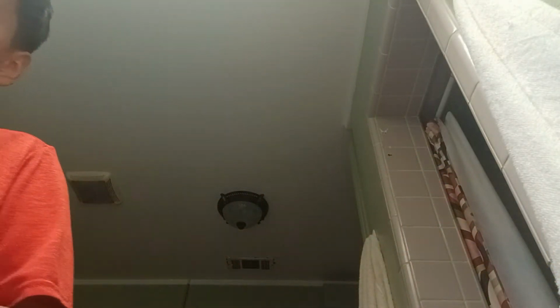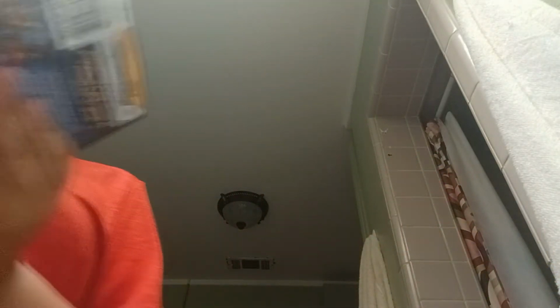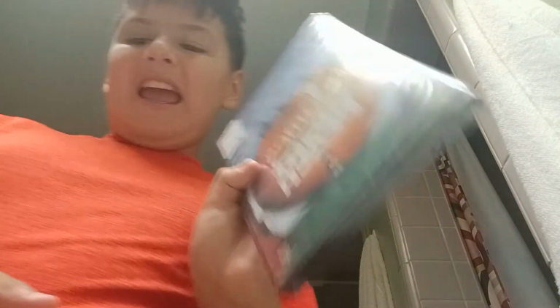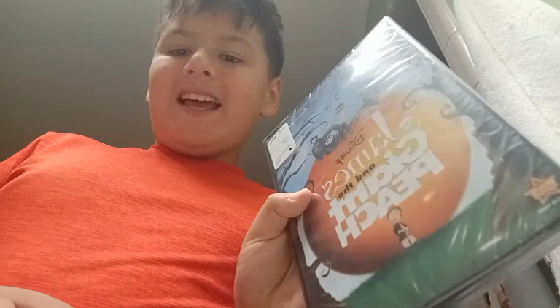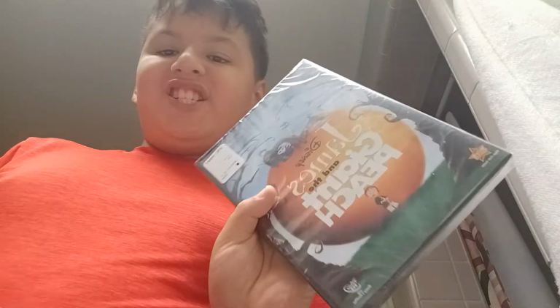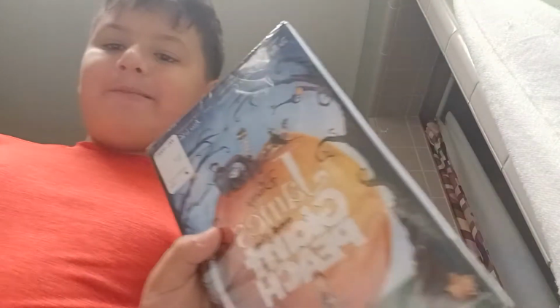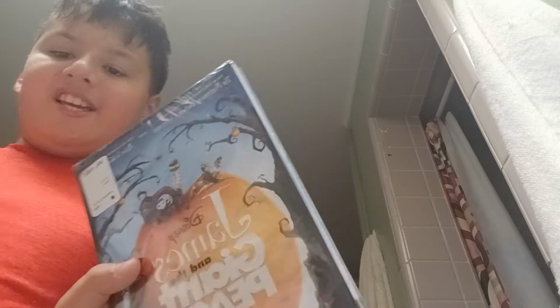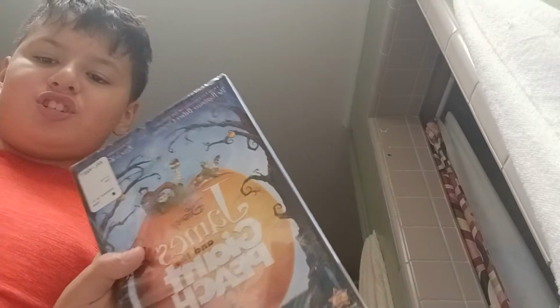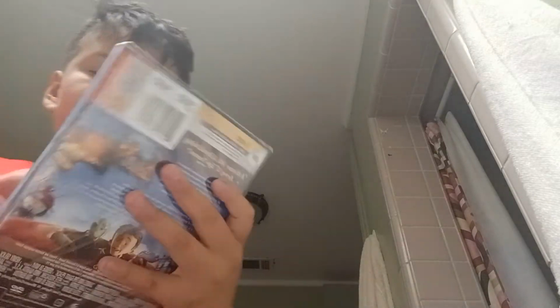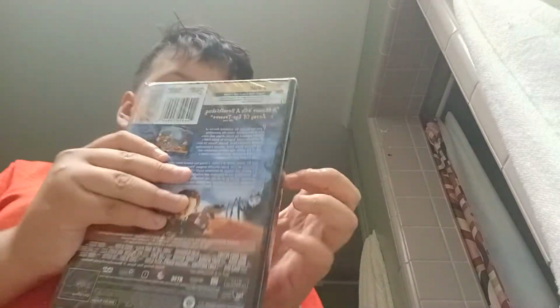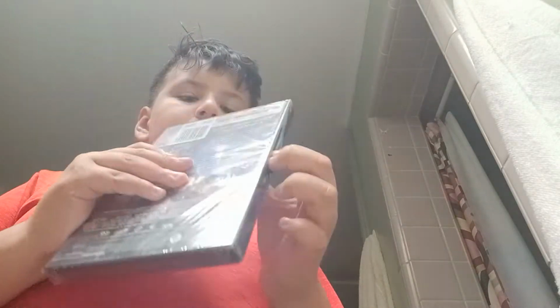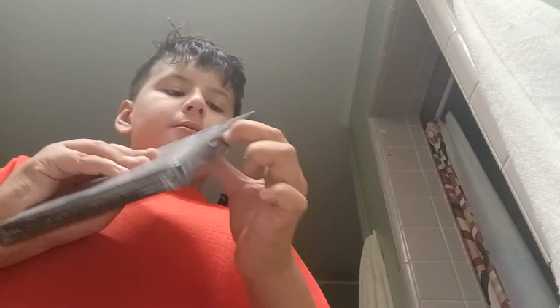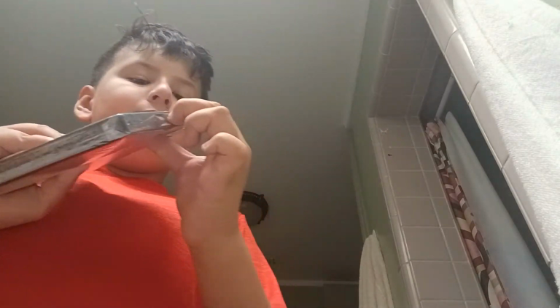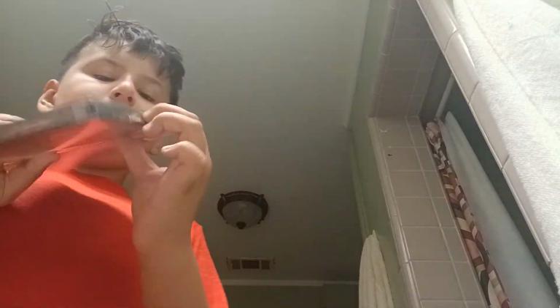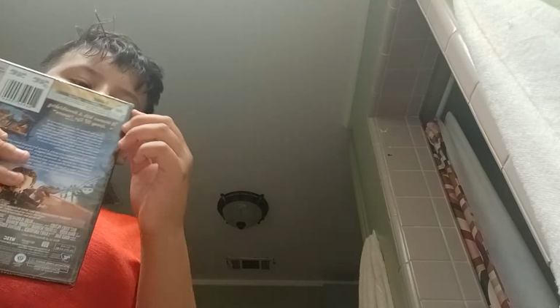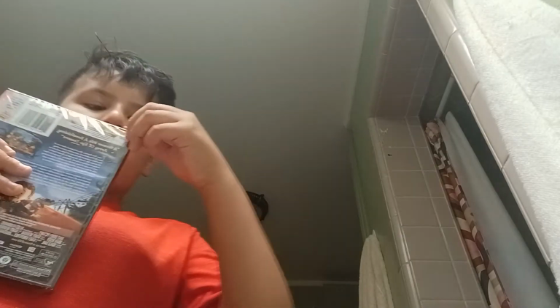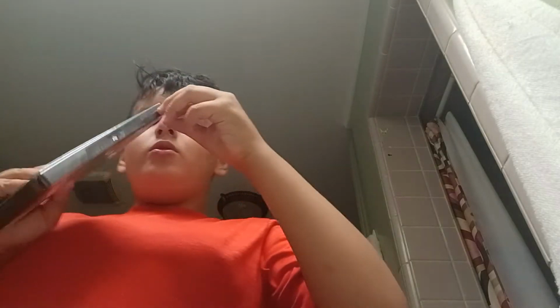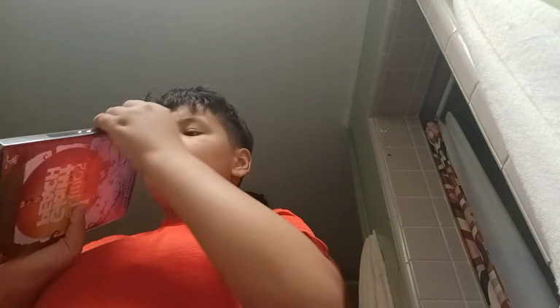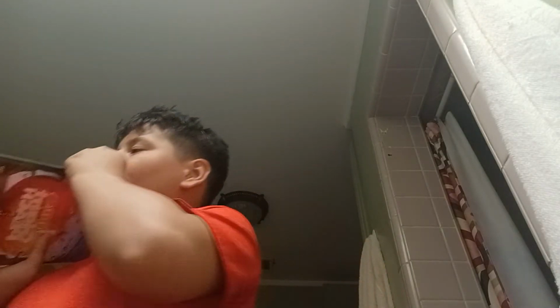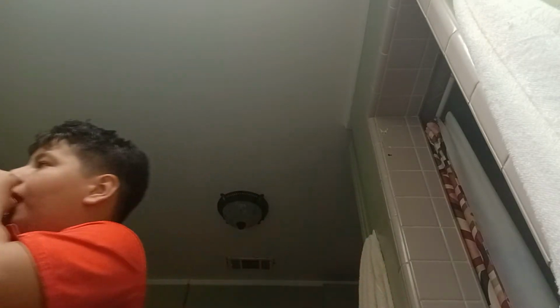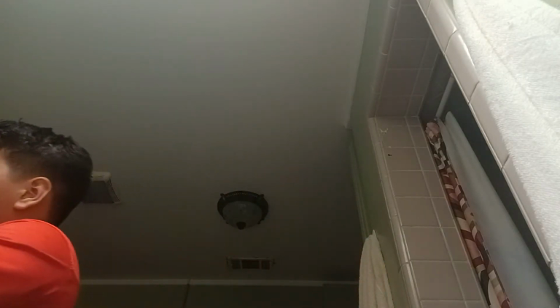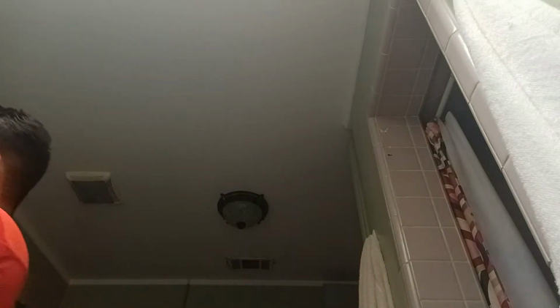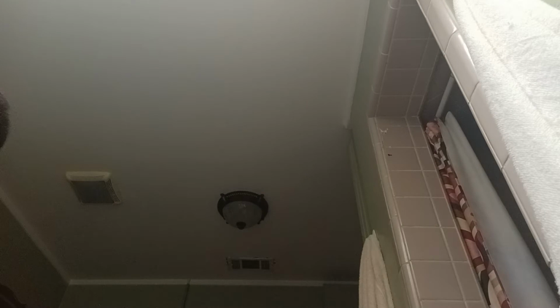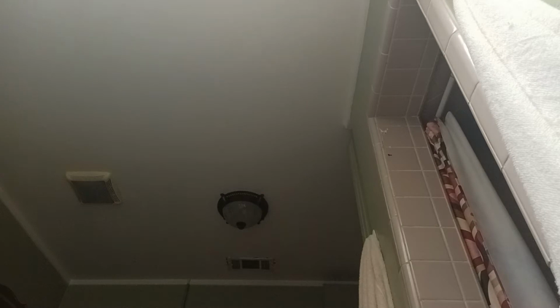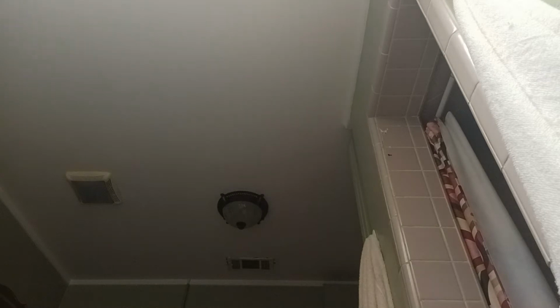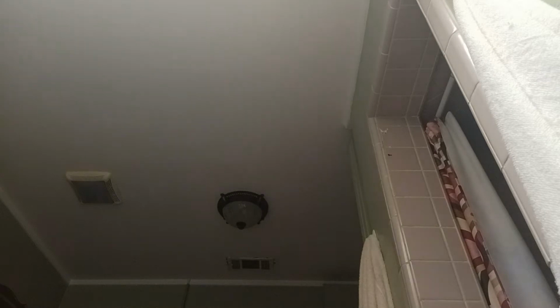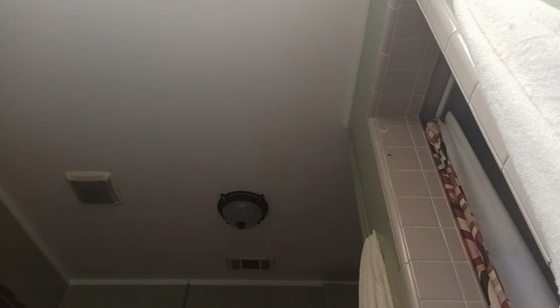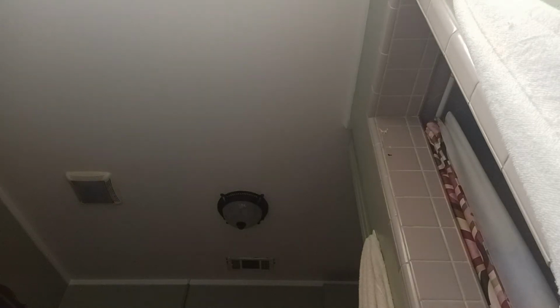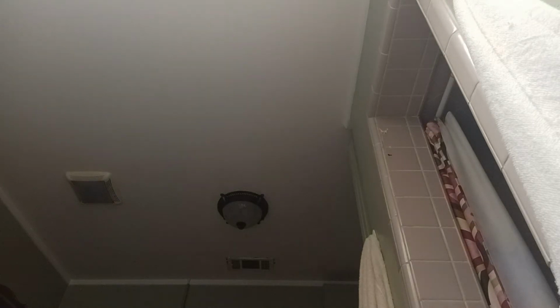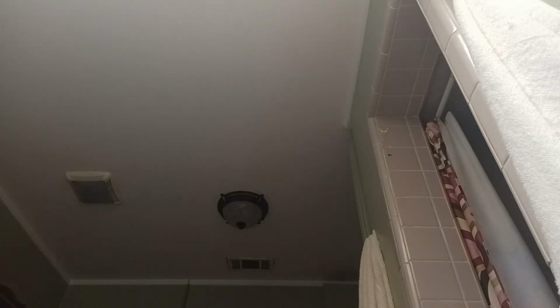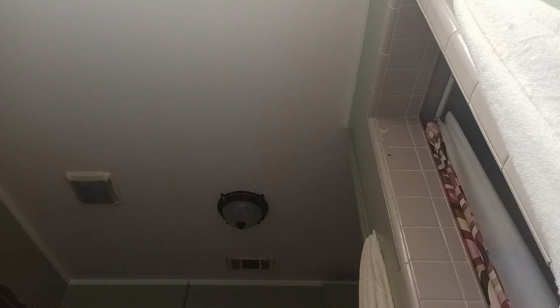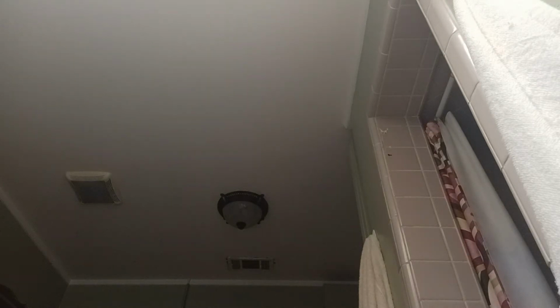This is James and the Giant Peach. I'm reading this book at school and it's pretty good, I don't know why.